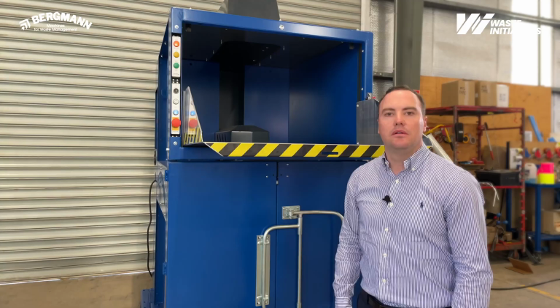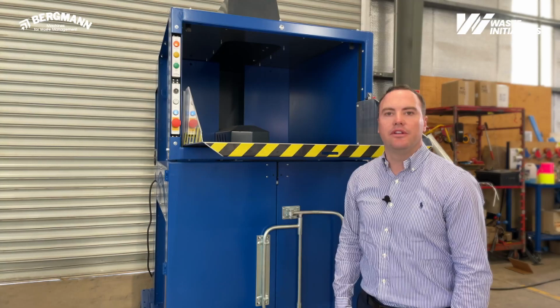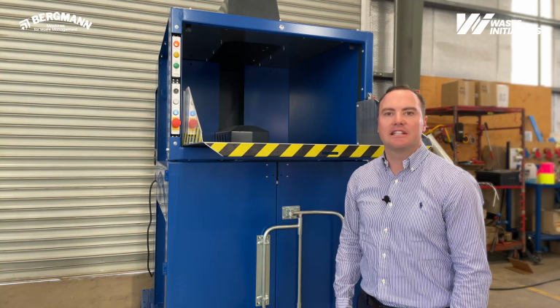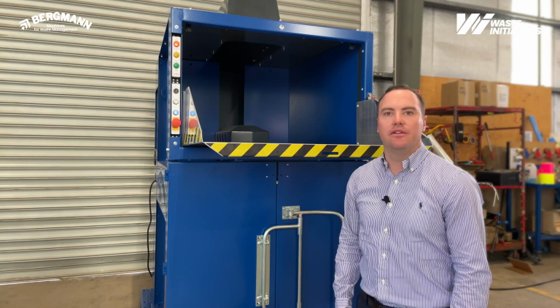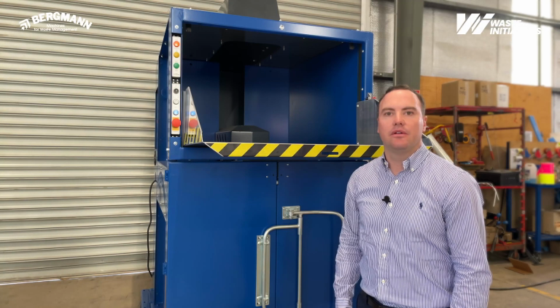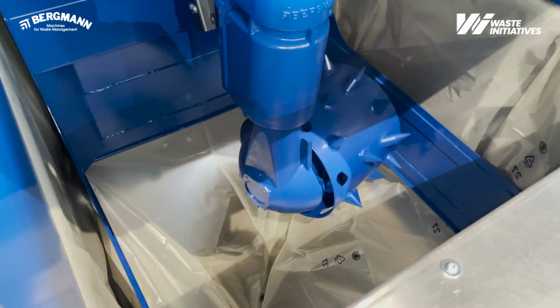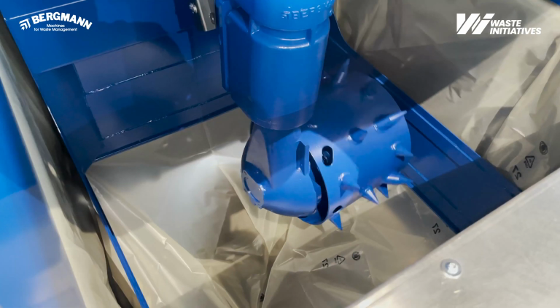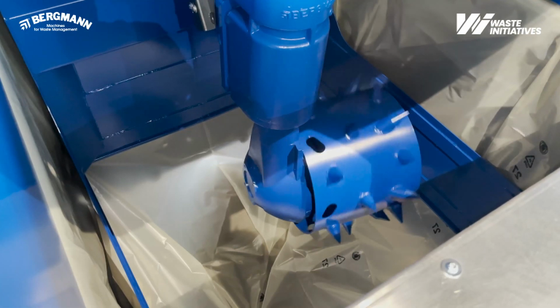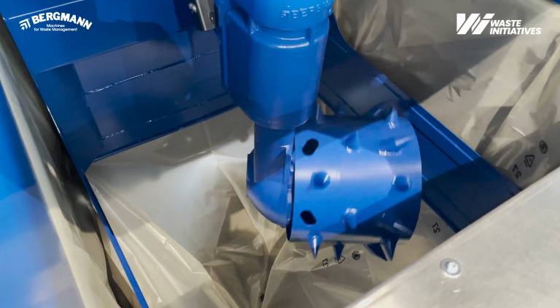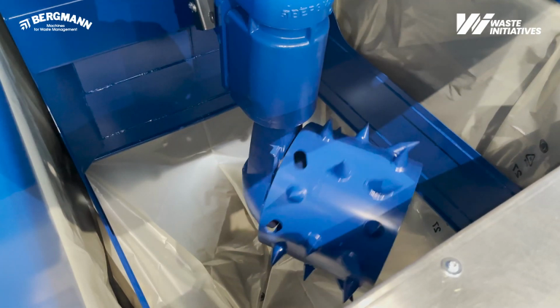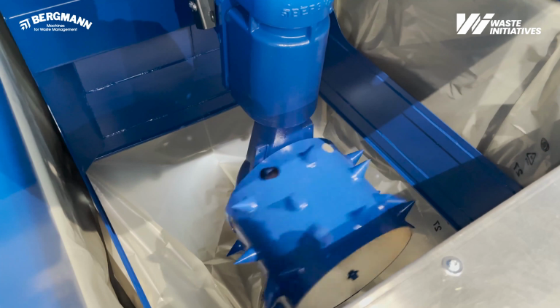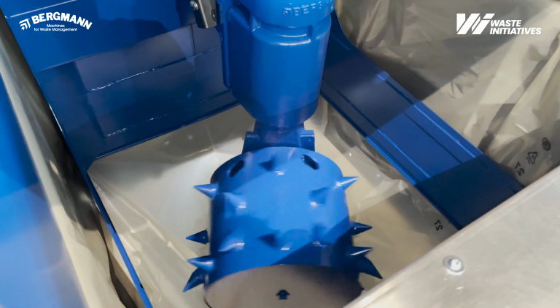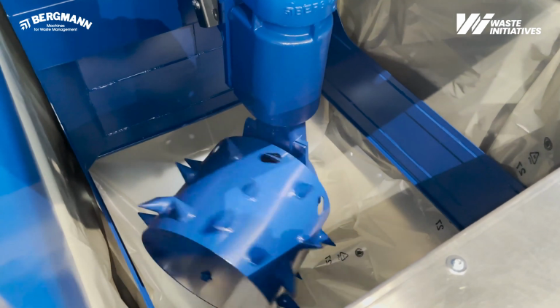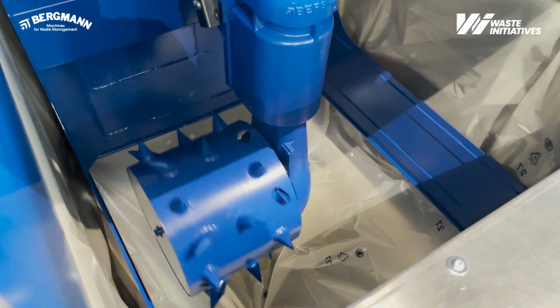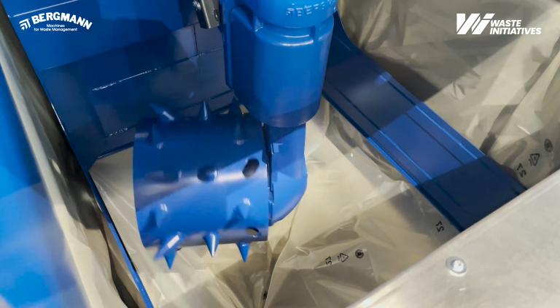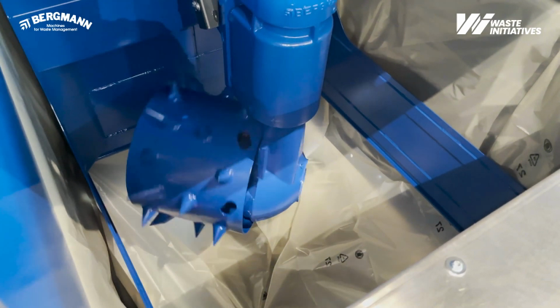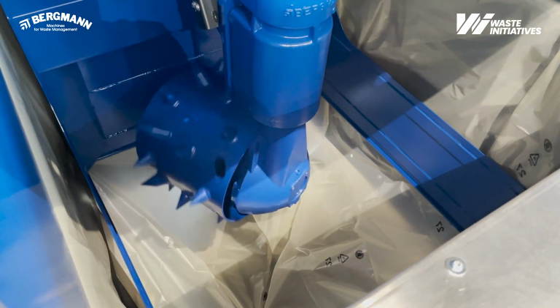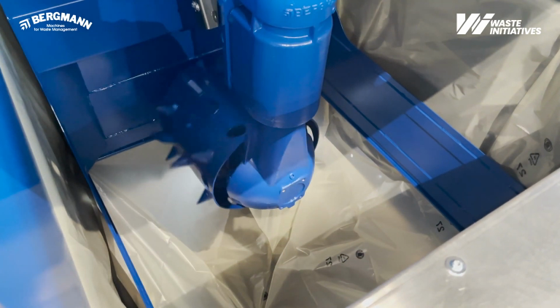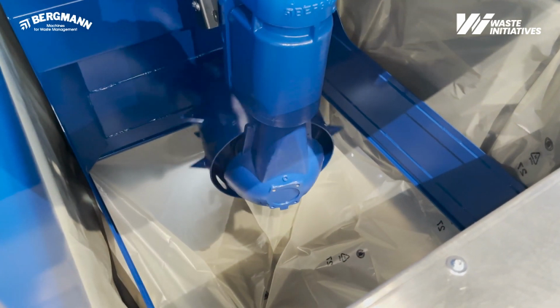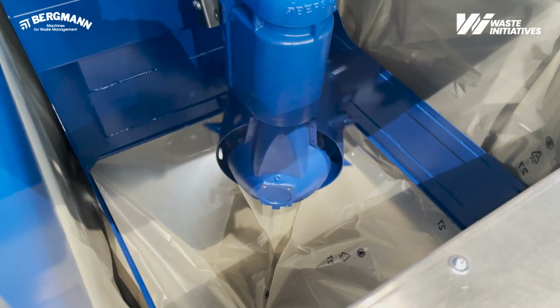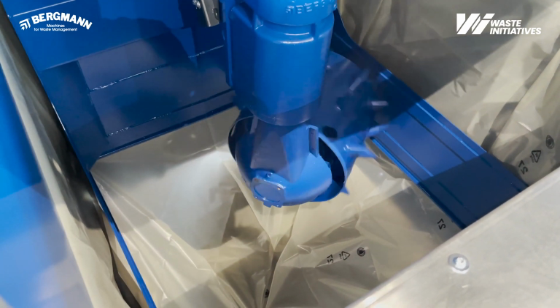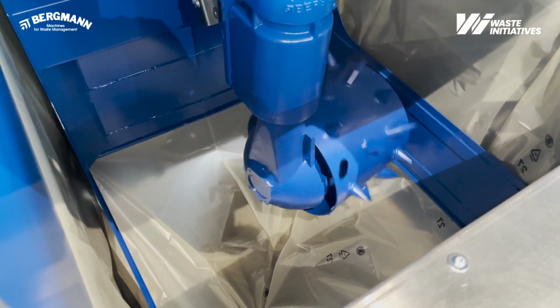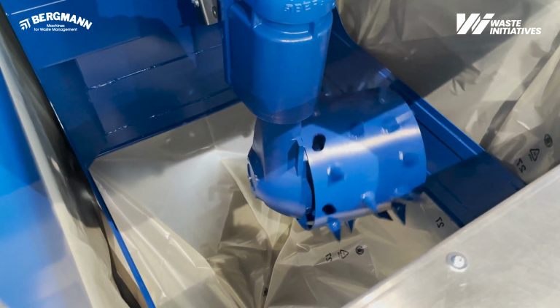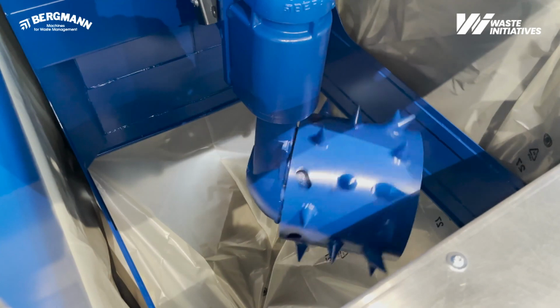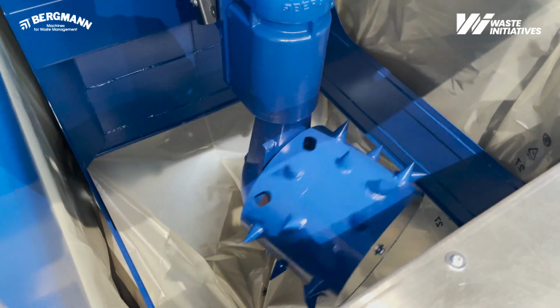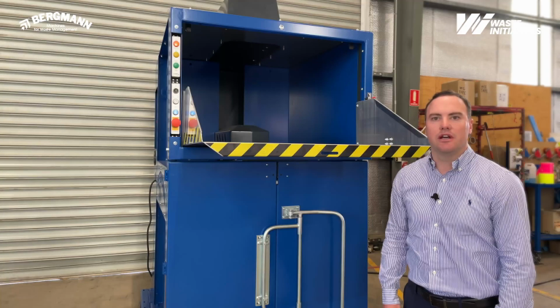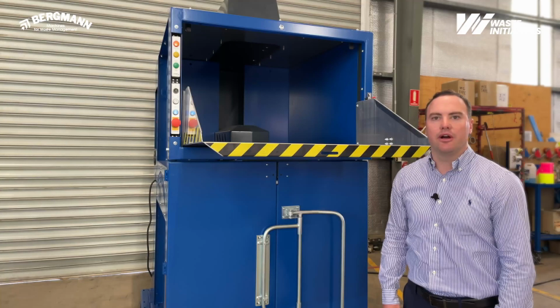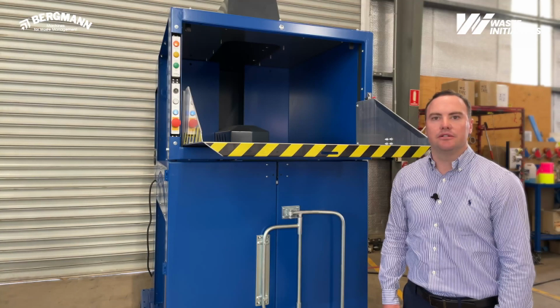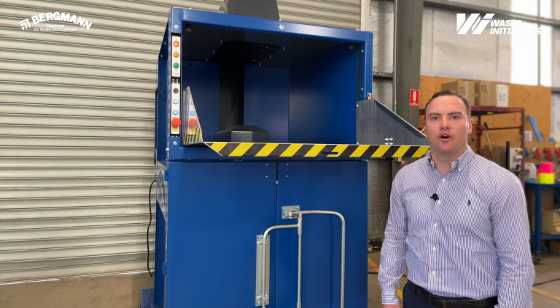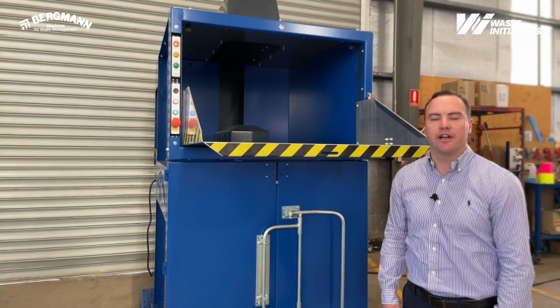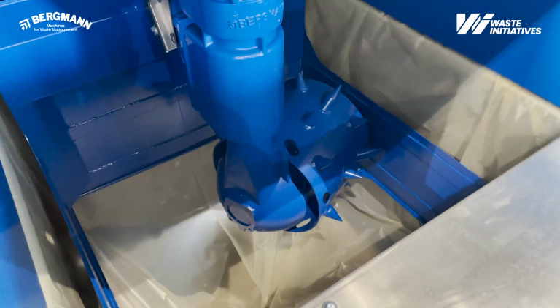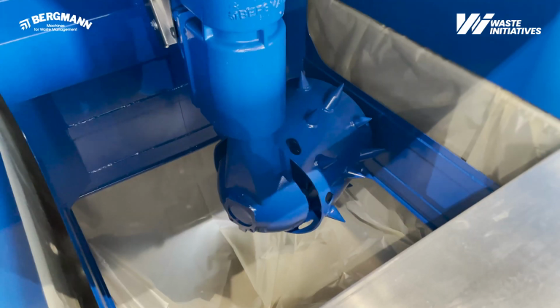The compaction head rotates 360 degrees, compacting the waste material into the bale bag. It can be continuously loaded during operation, saving operators time and creating efficiency on site.